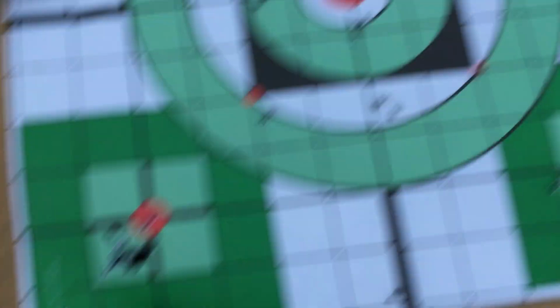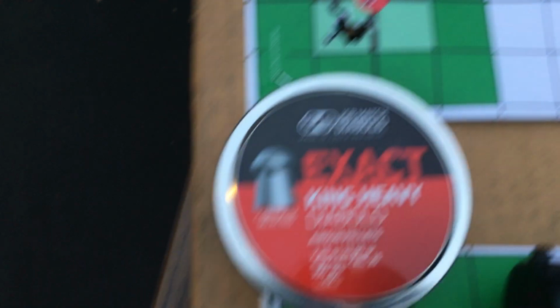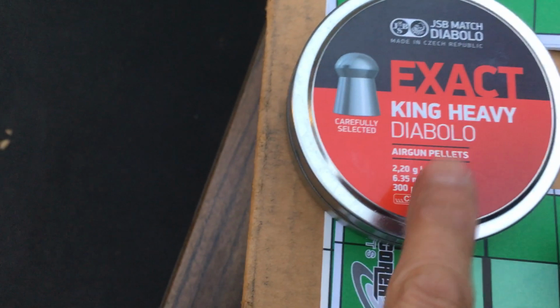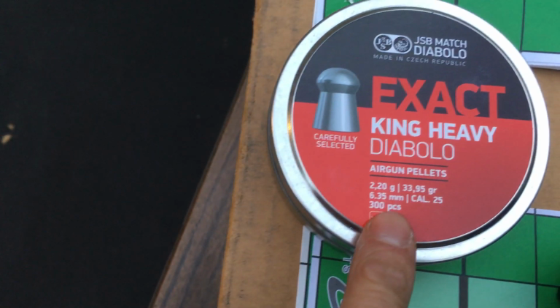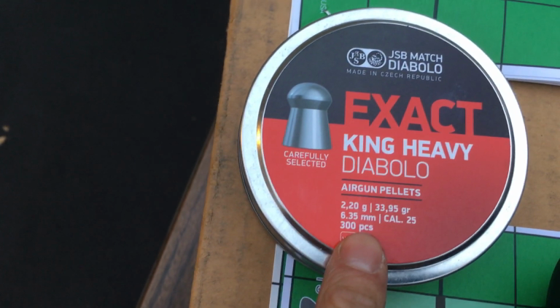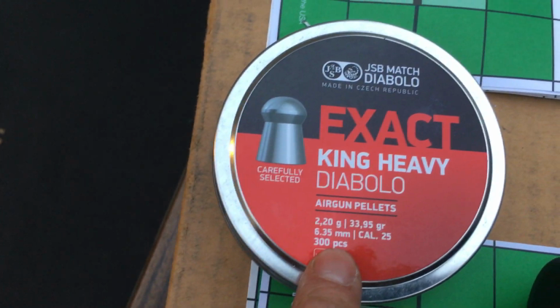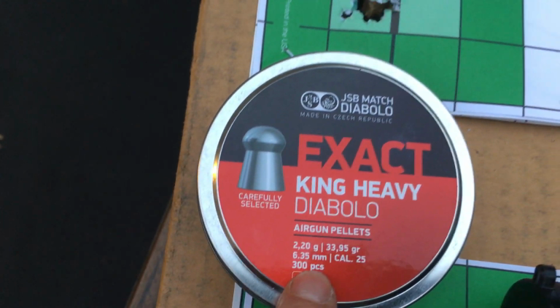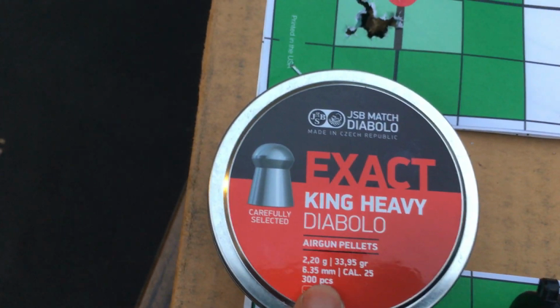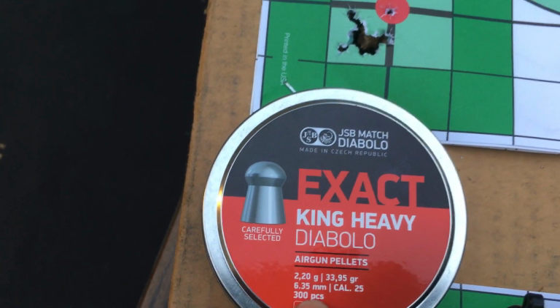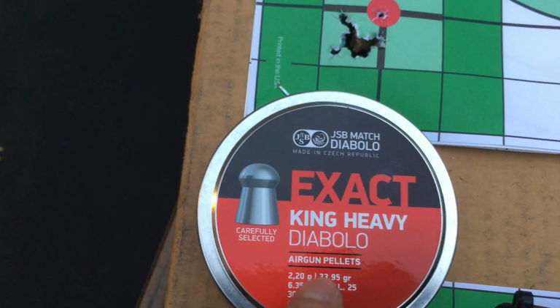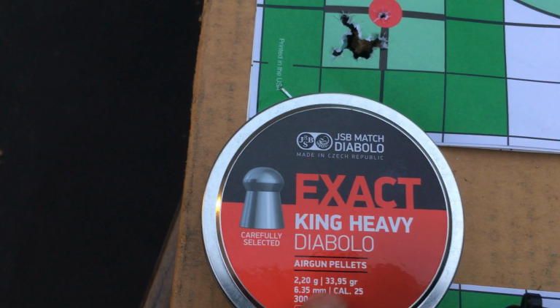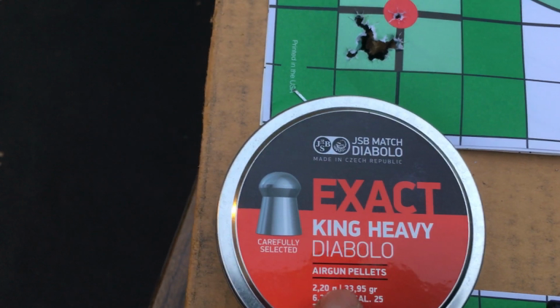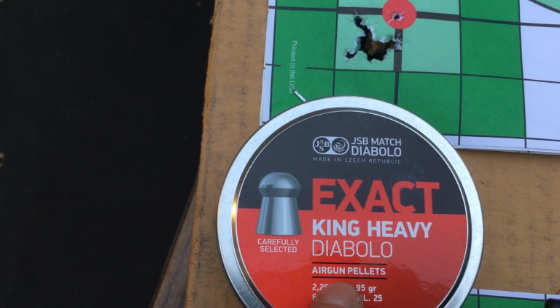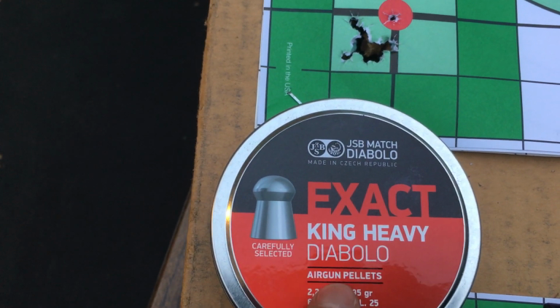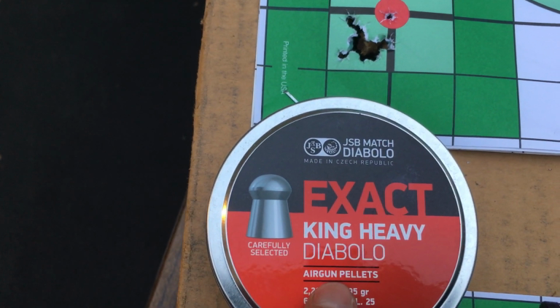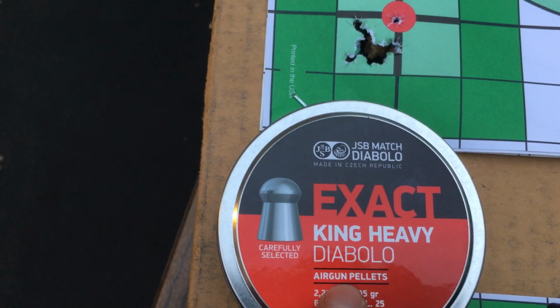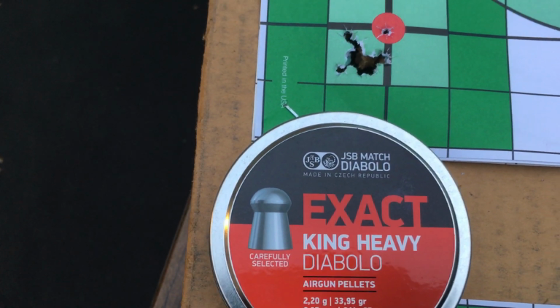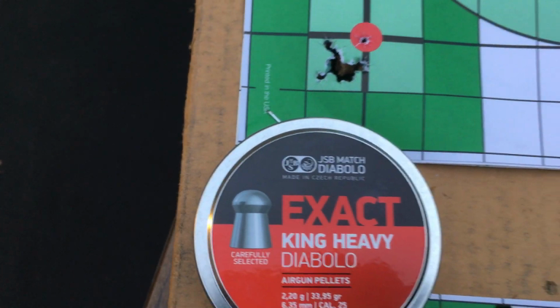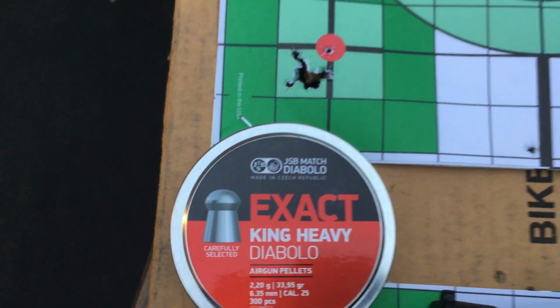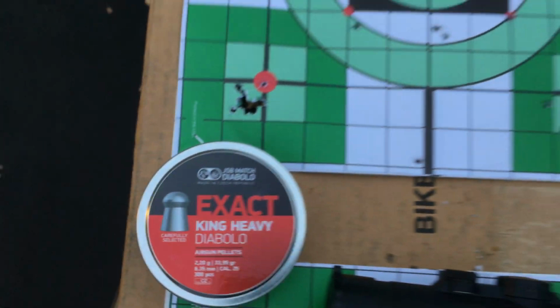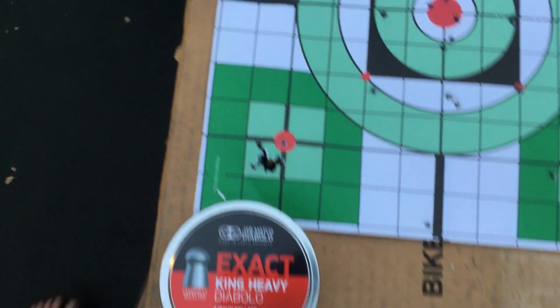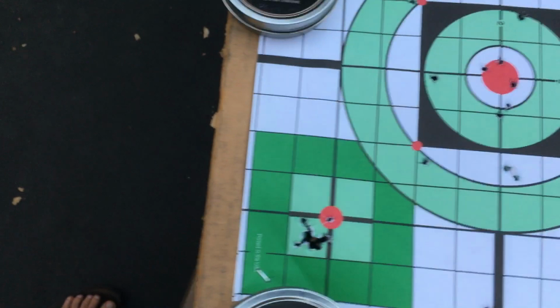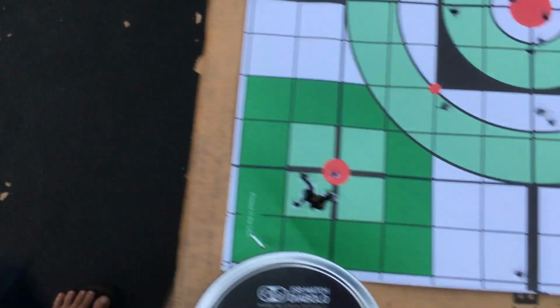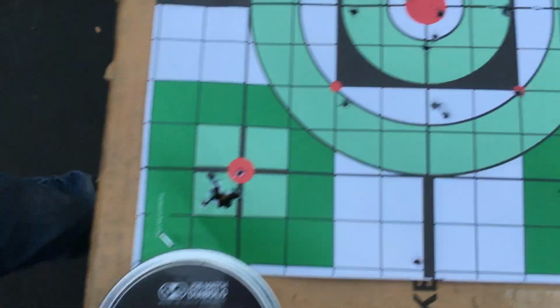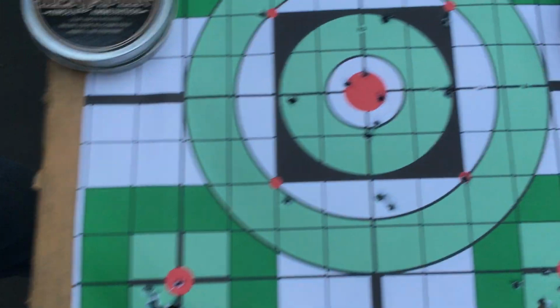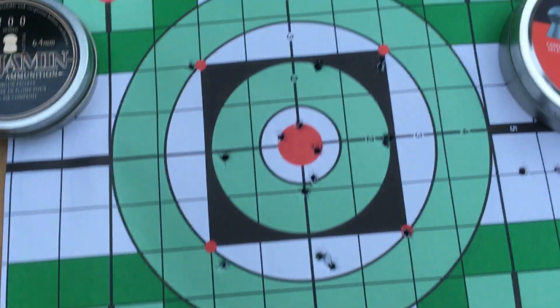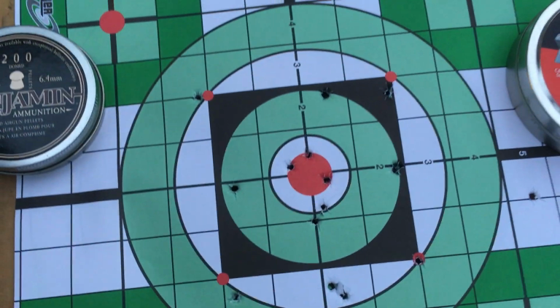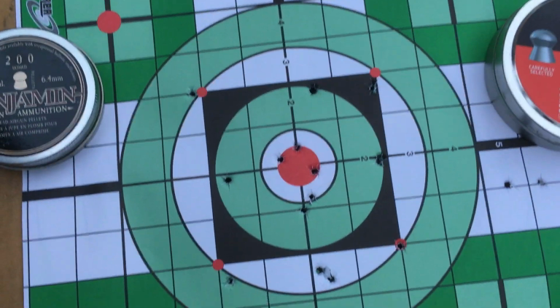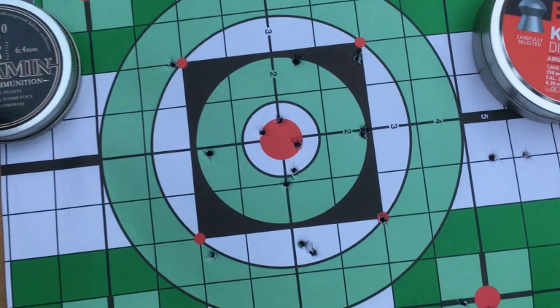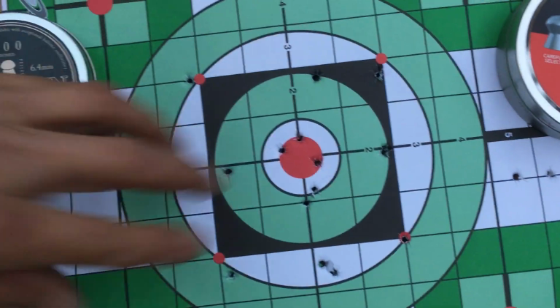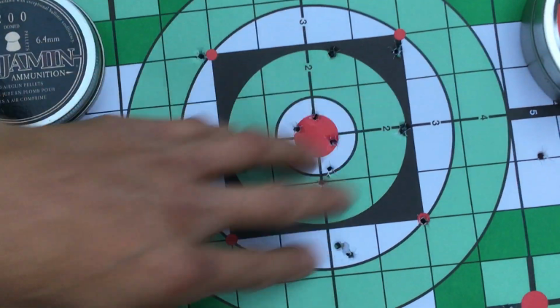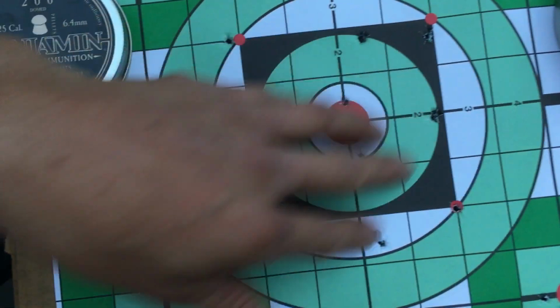The King Heavies are shooting at about 100 feet per second less — so basically about 720 feet per second. Let's look at the shots here; this is just me sighting it in.